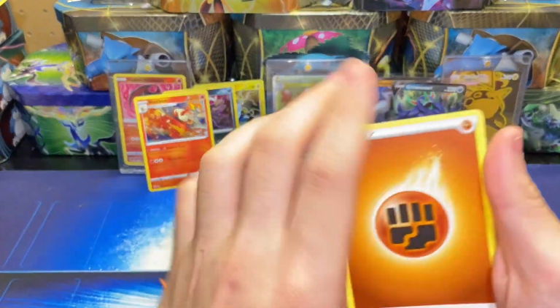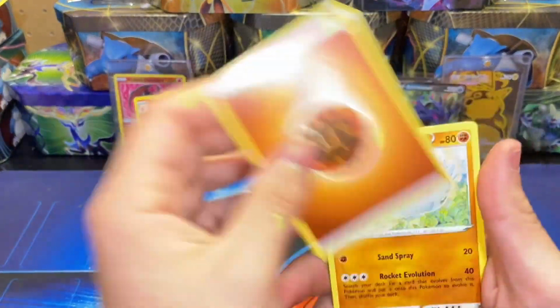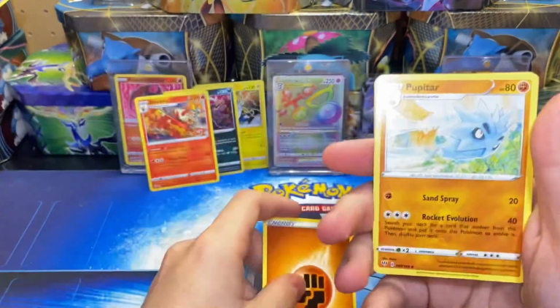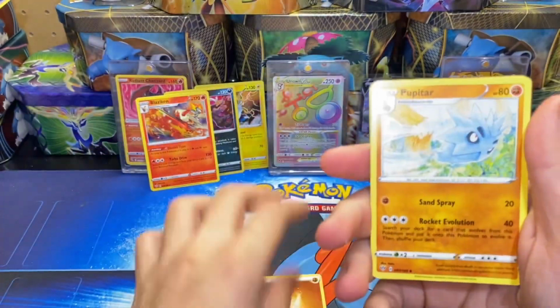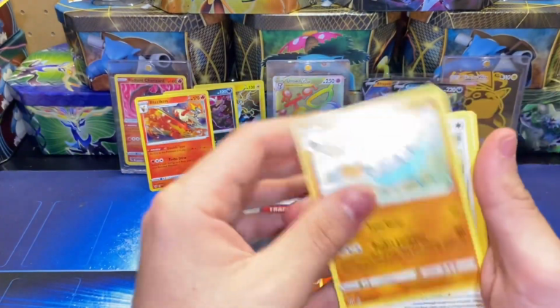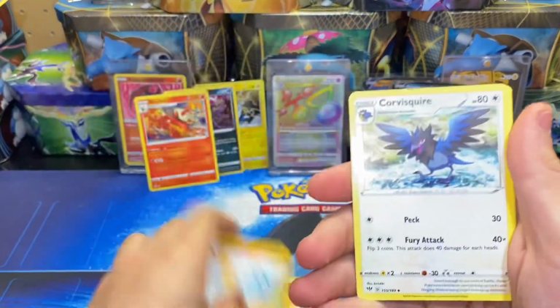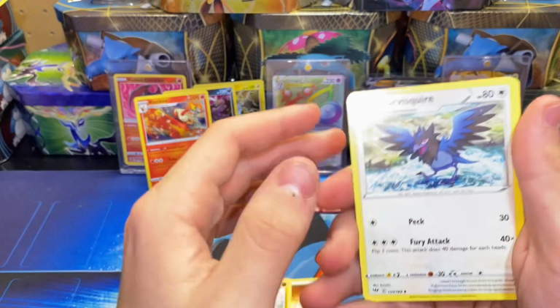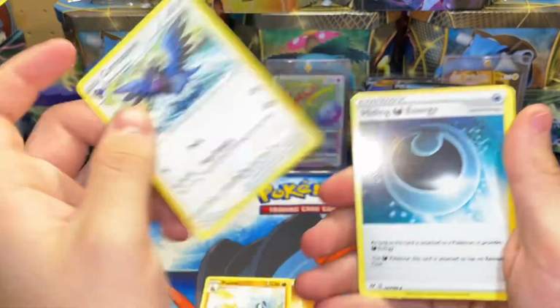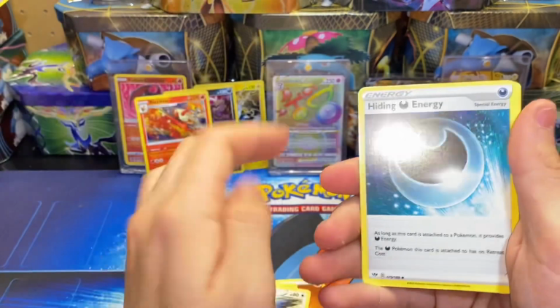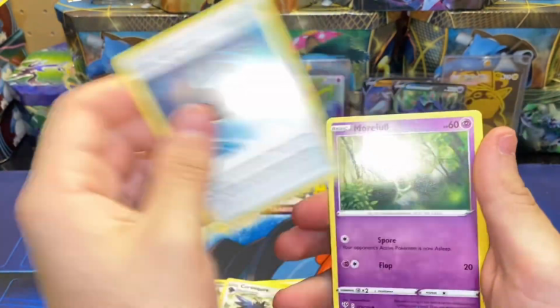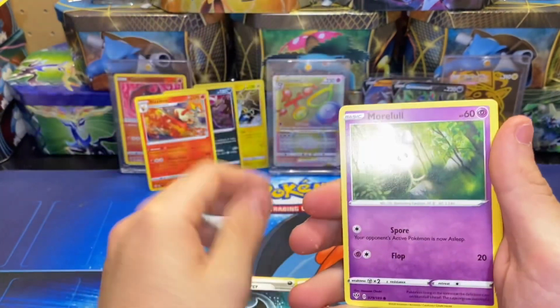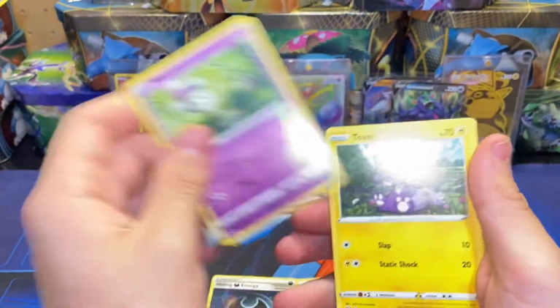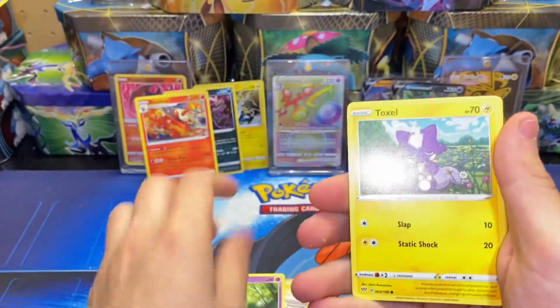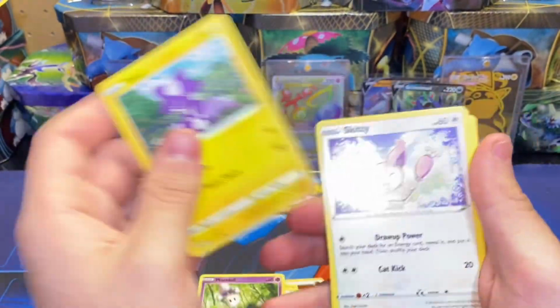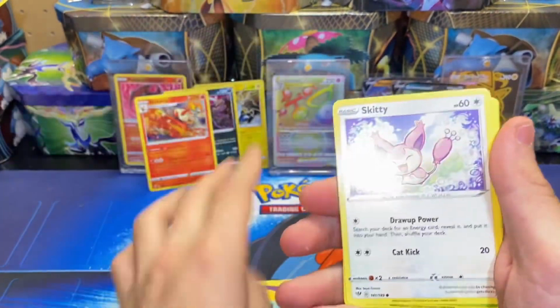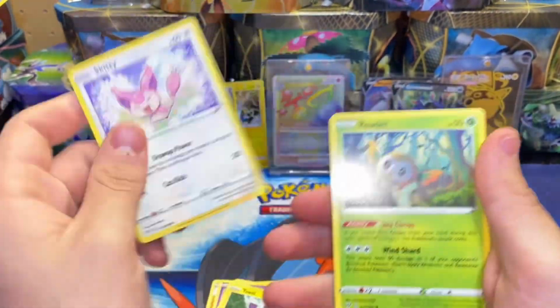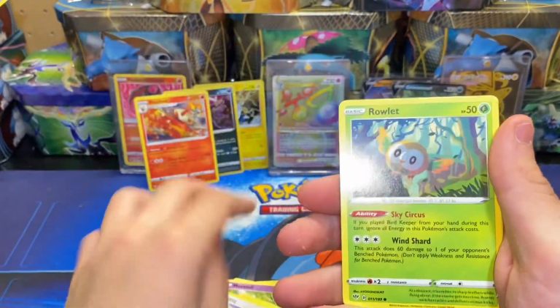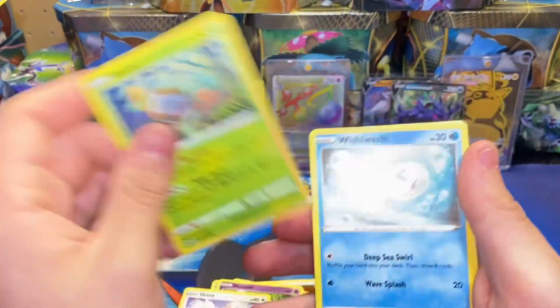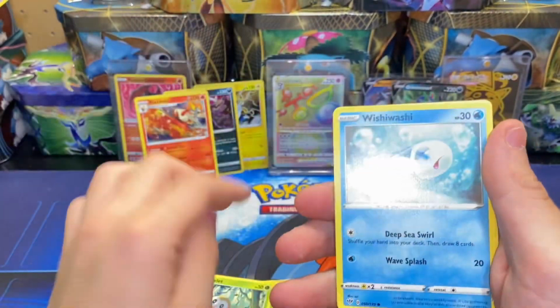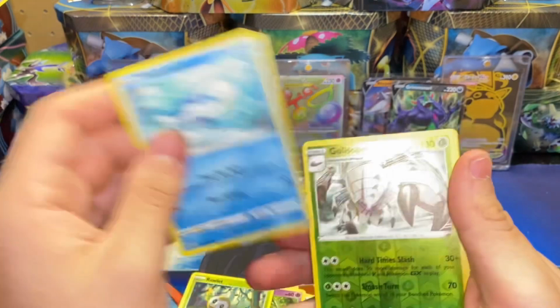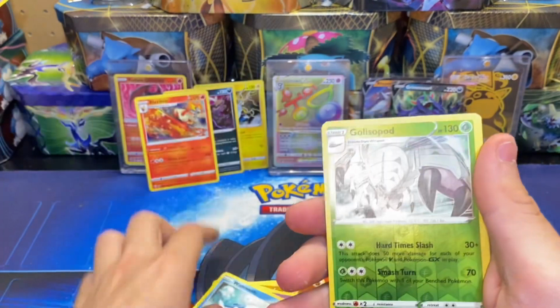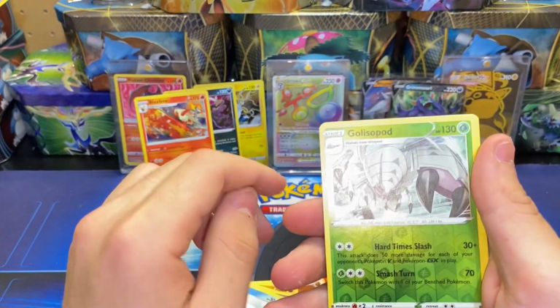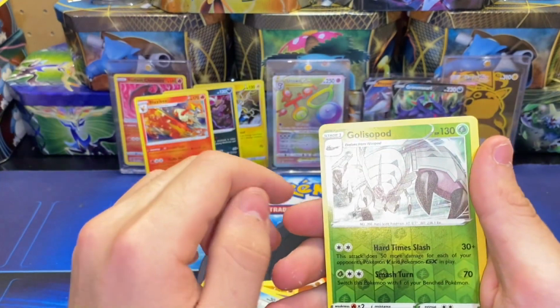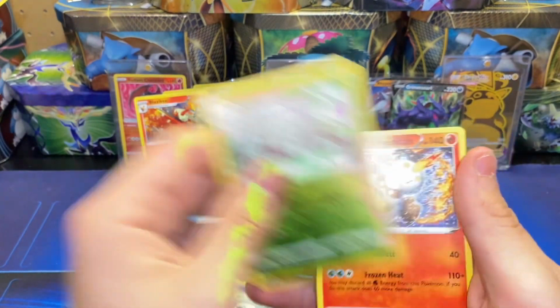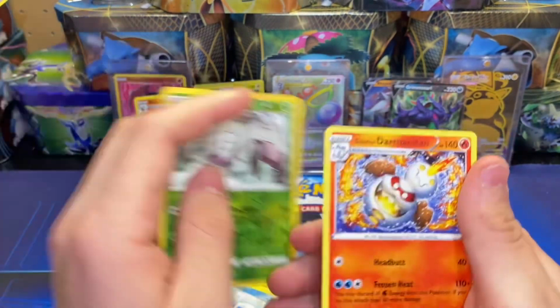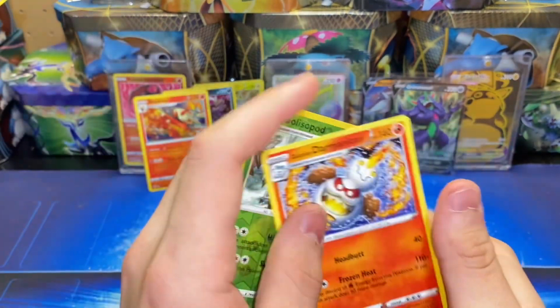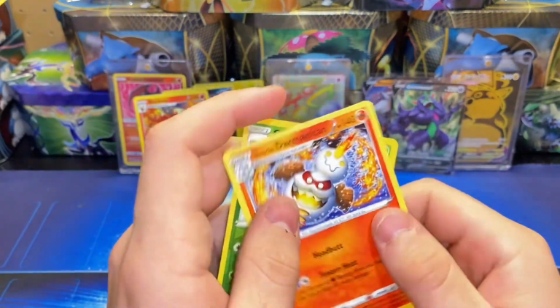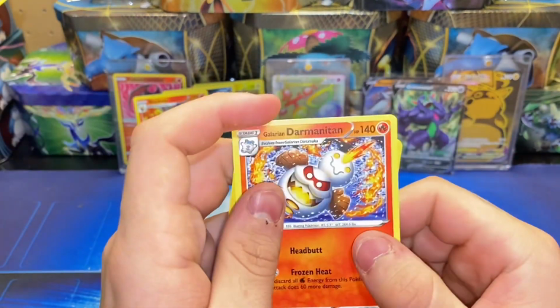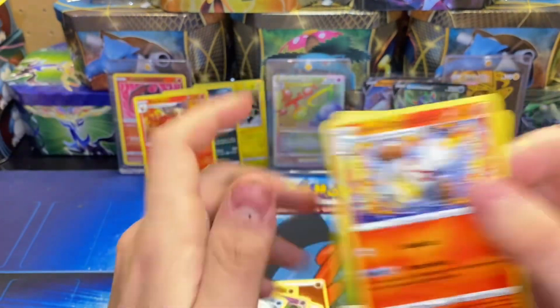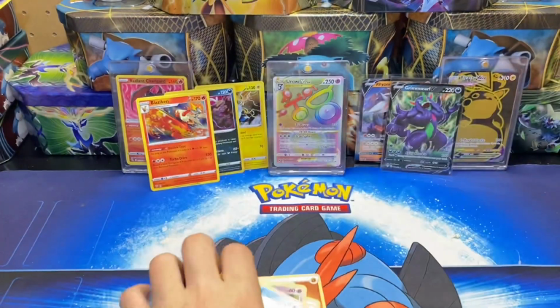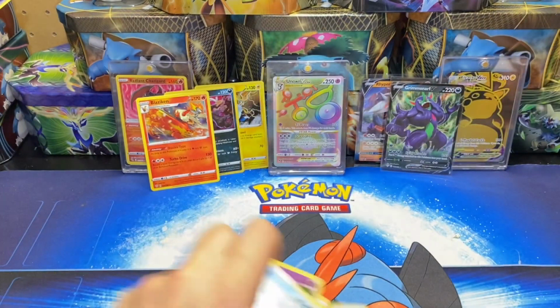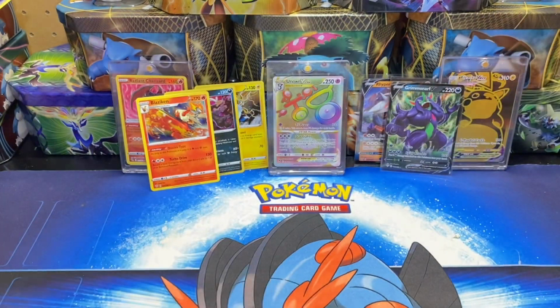One, two, three, four to the front. We have a Fighting Energy, Pupitar, Corvisquire, Hiding Energy, Morpeko, Toxicroak, Skitty, Rowlet, Wishiwashi, Gloom. For the reverse, and a Galarian Darmanitan for the rare.